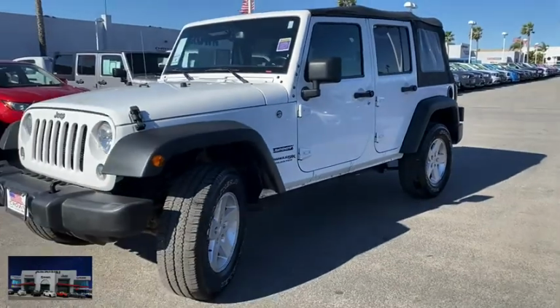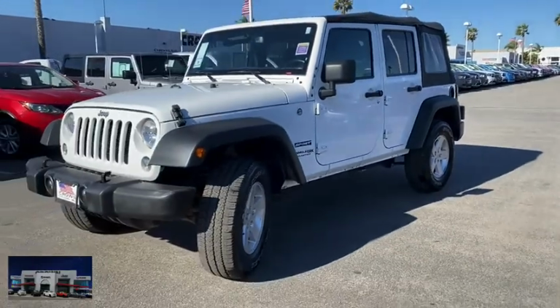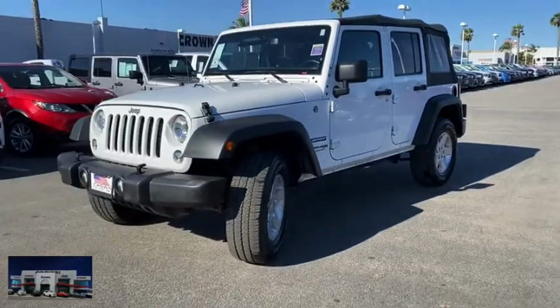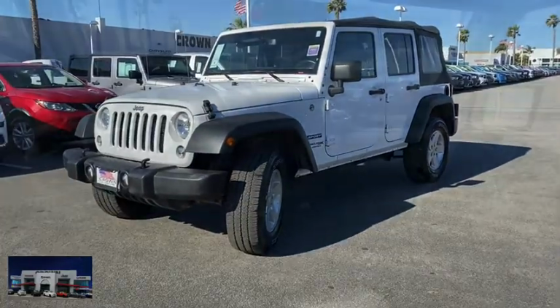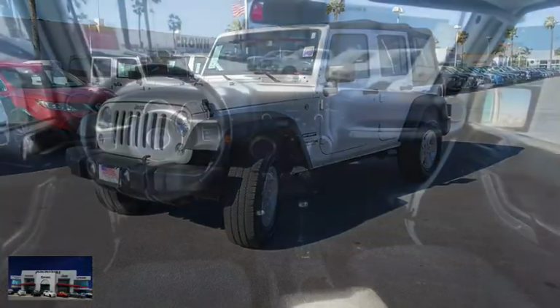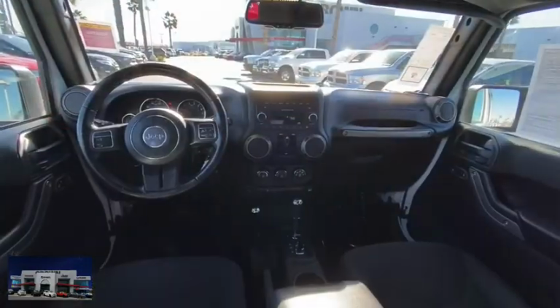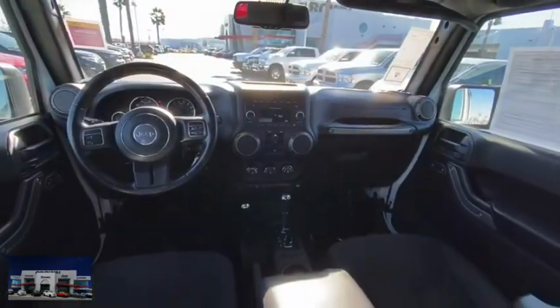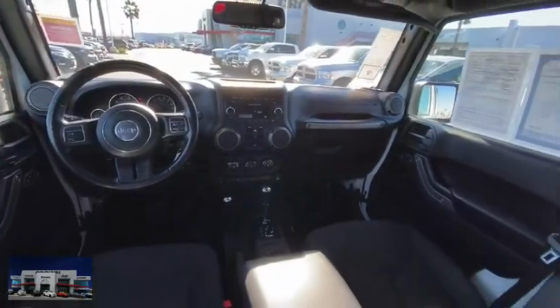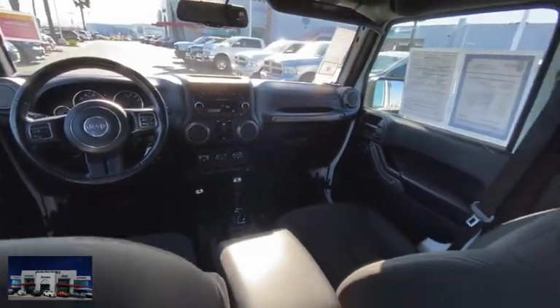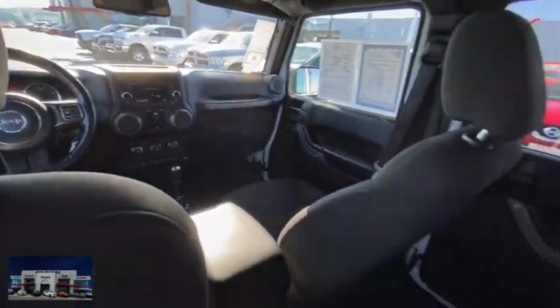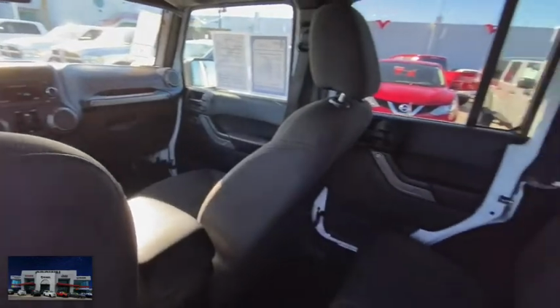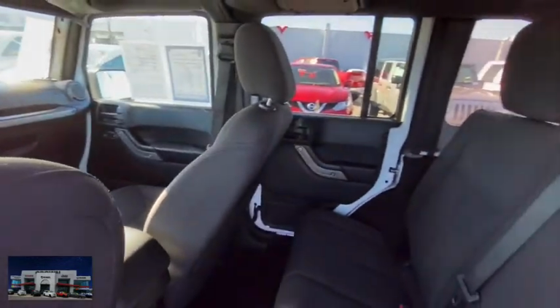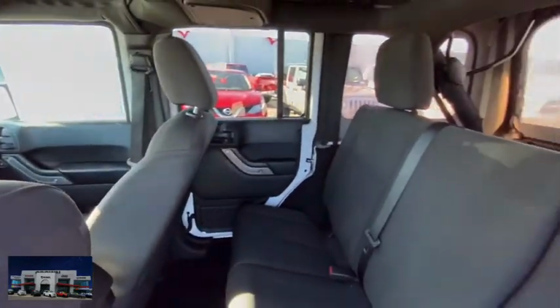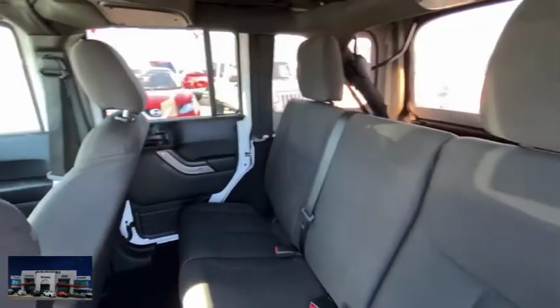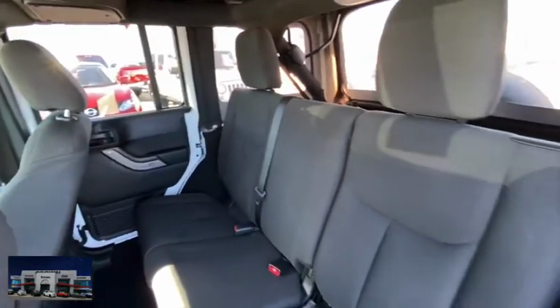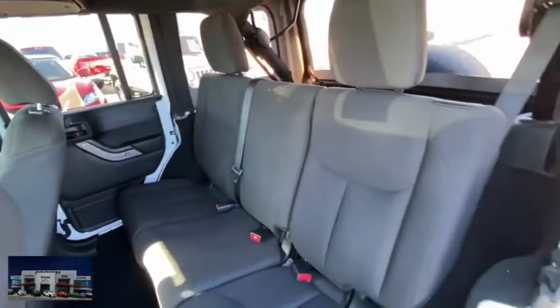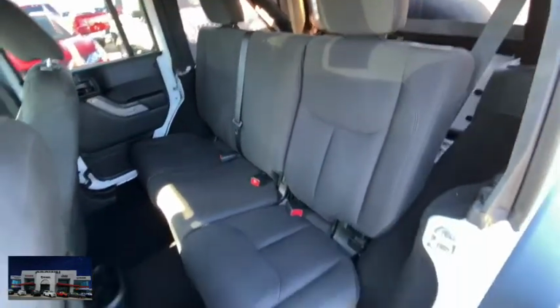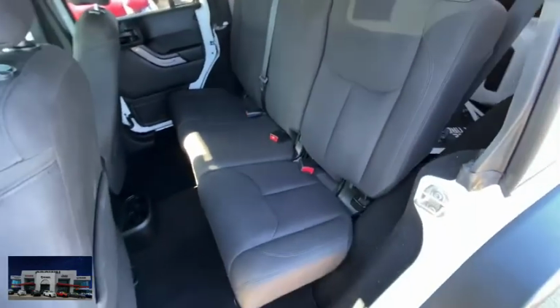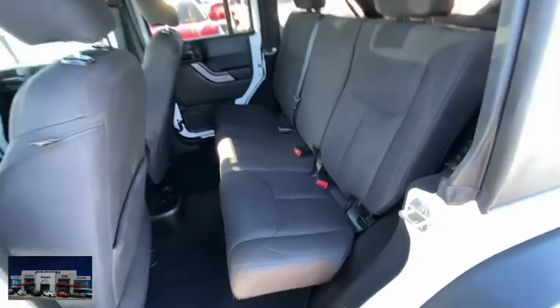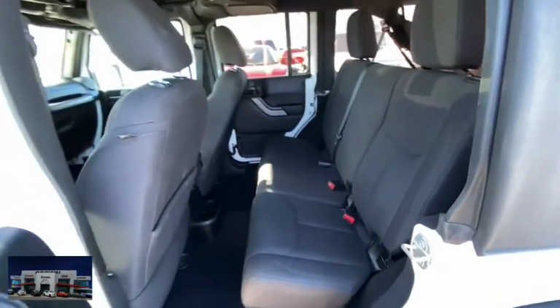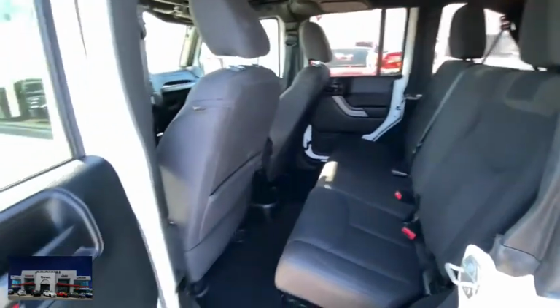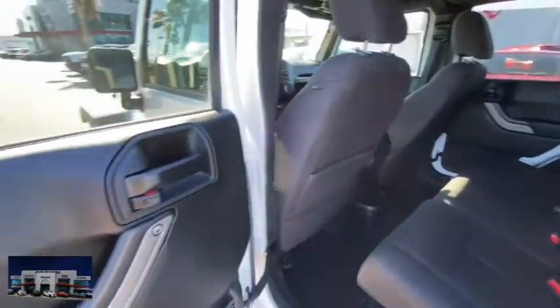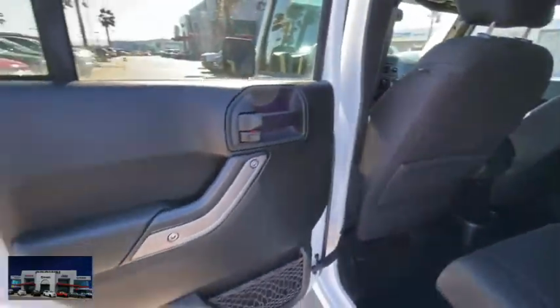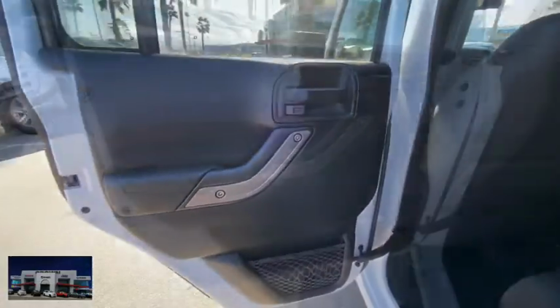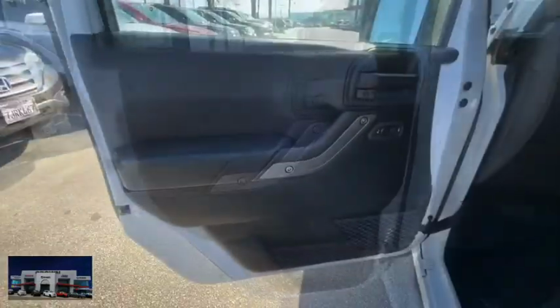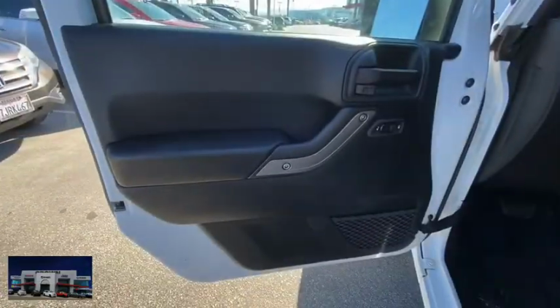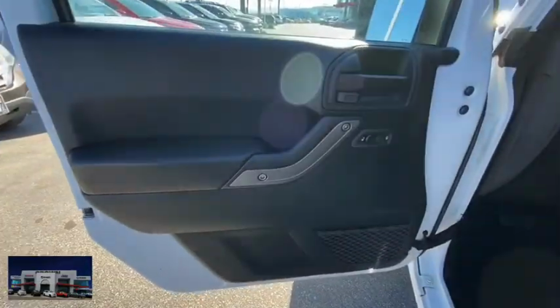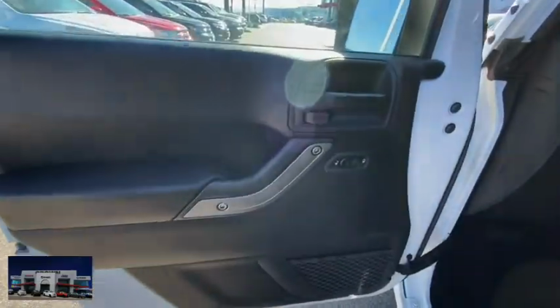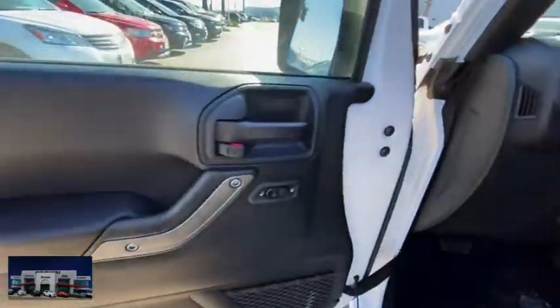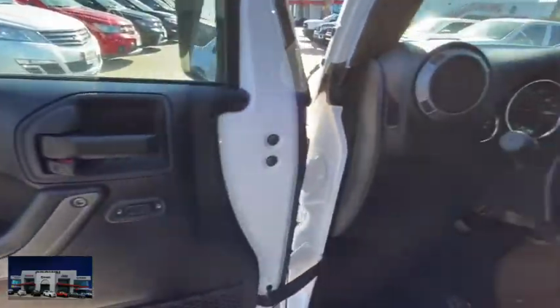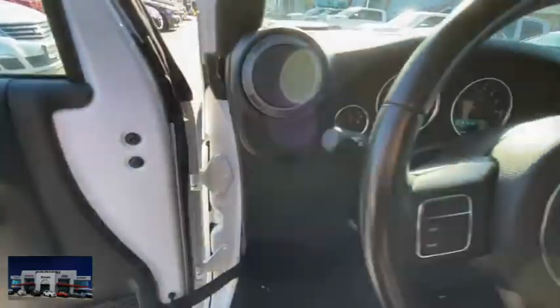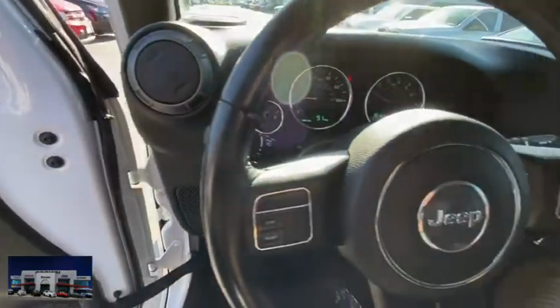Here are some of this vehicle's great options: anti-lock braking system, traction control, stability control, steering wheel audio controls, adjustable steering wheel, power steering, four-wheel drive, floor mats, four-wheel disc brakes, and cruise control.